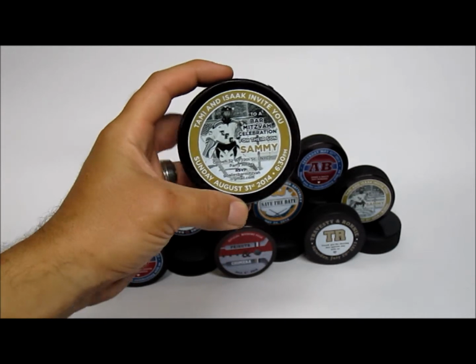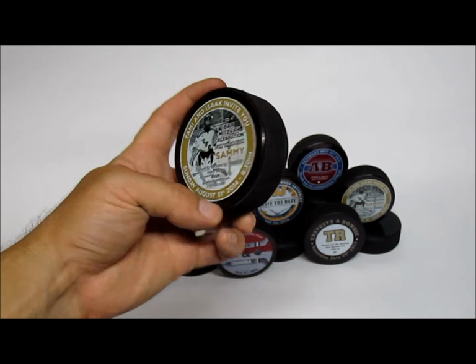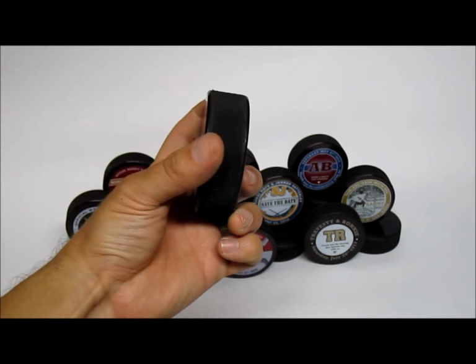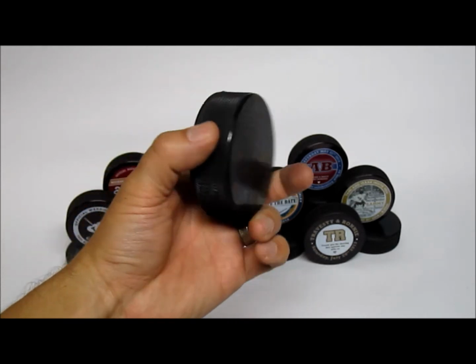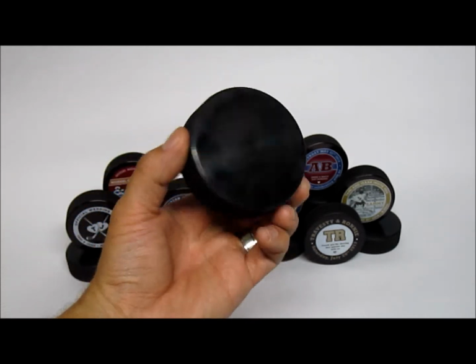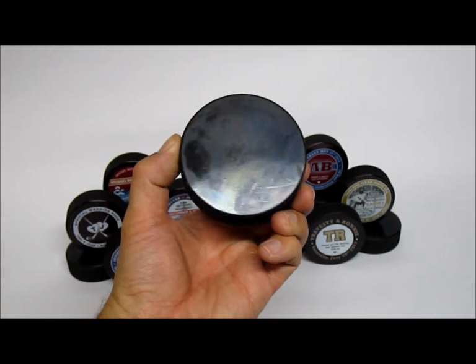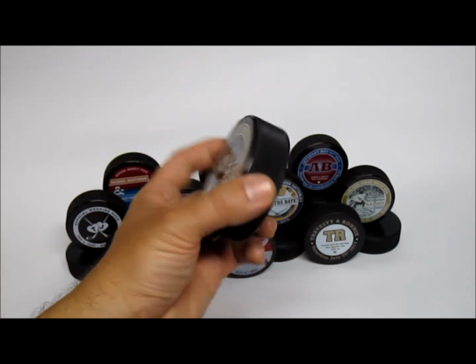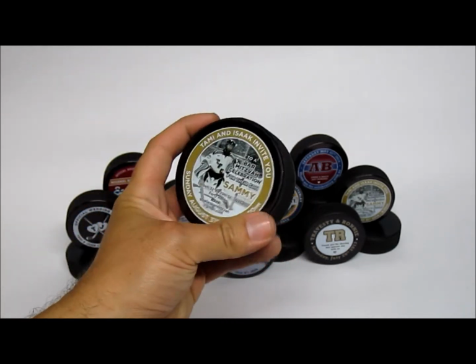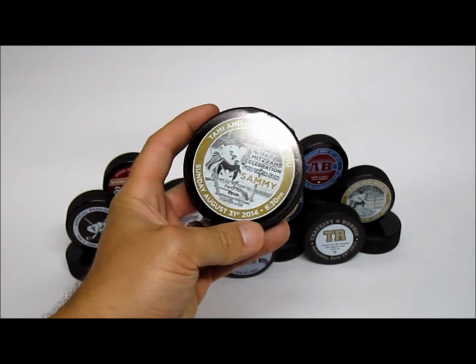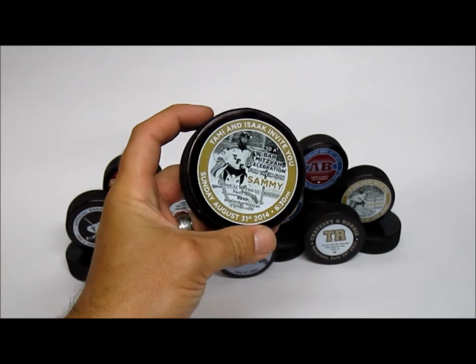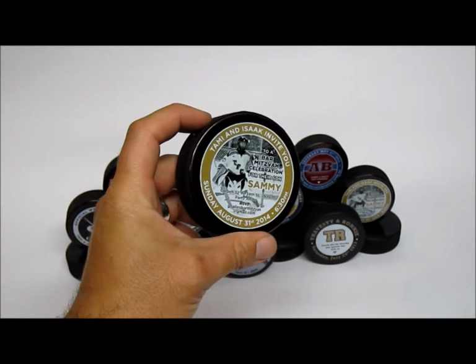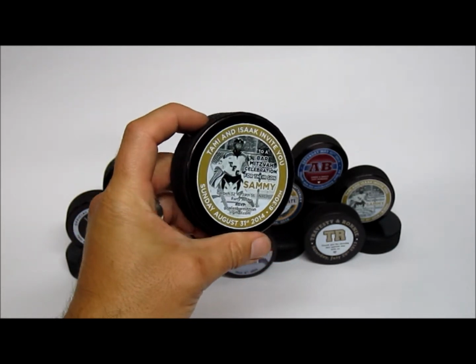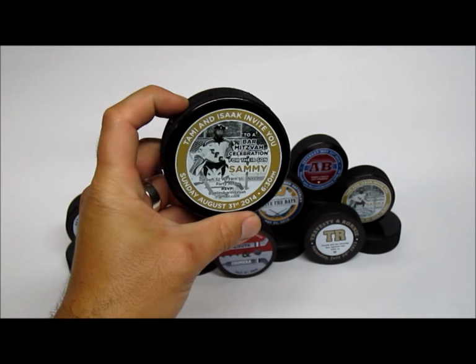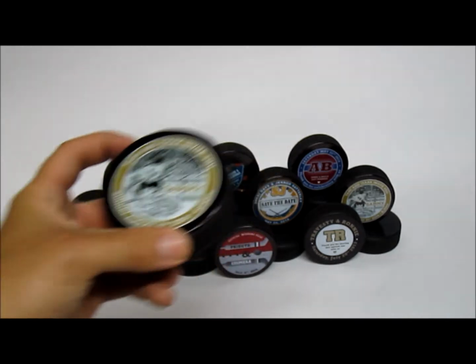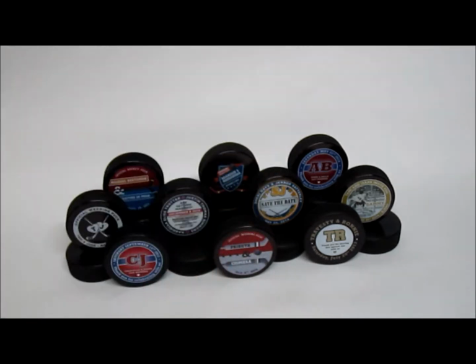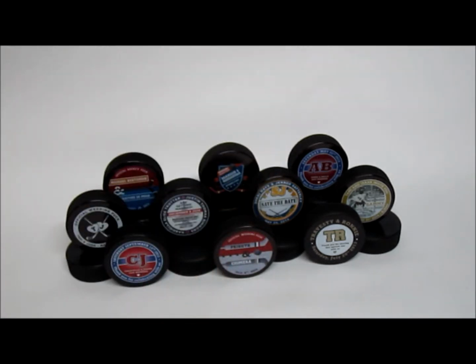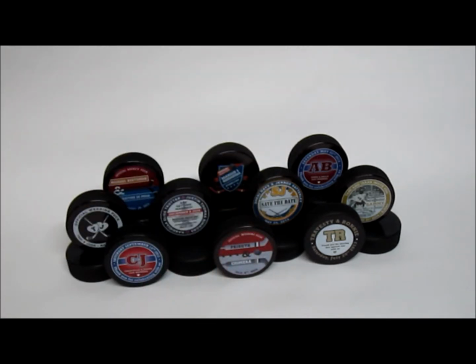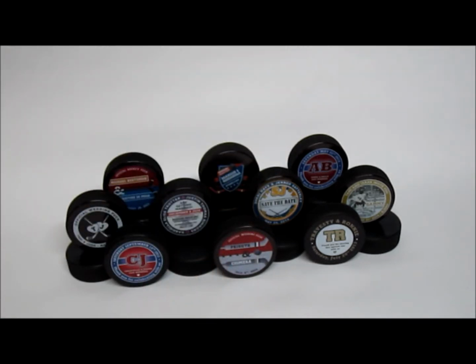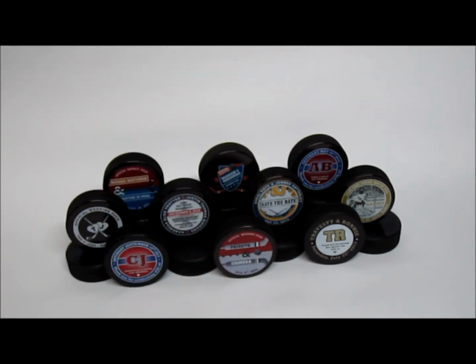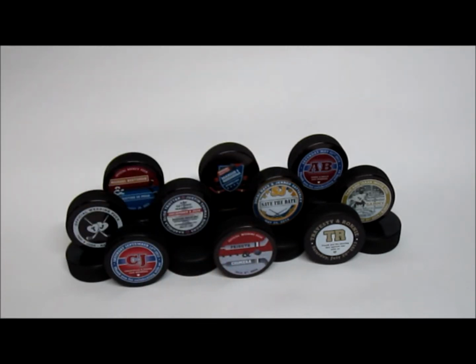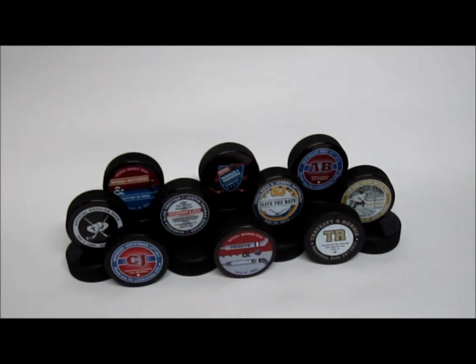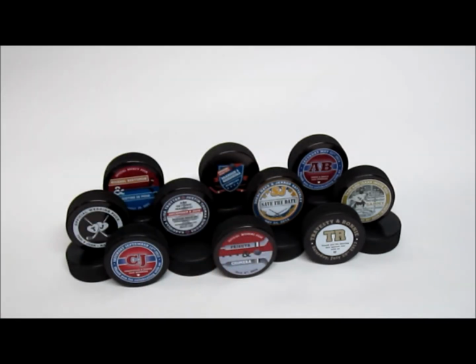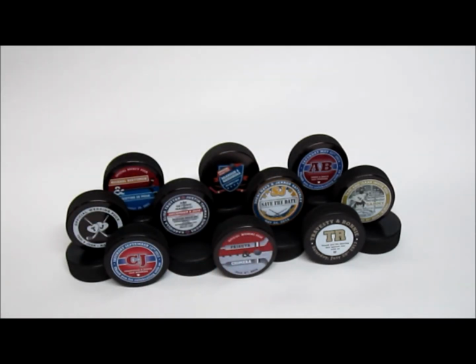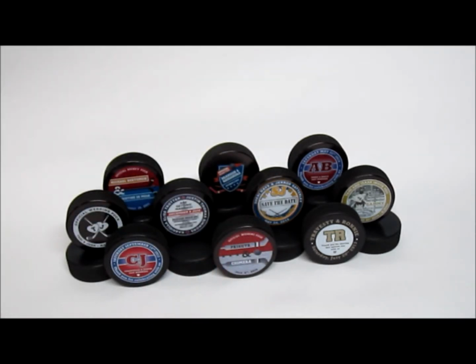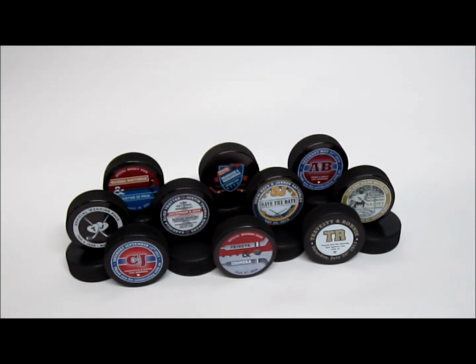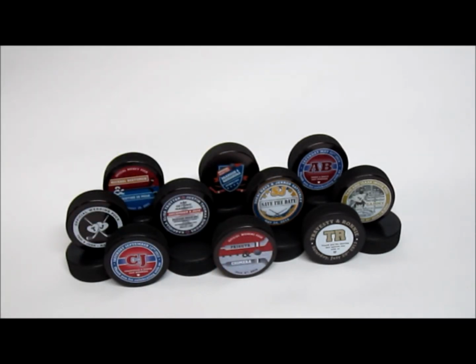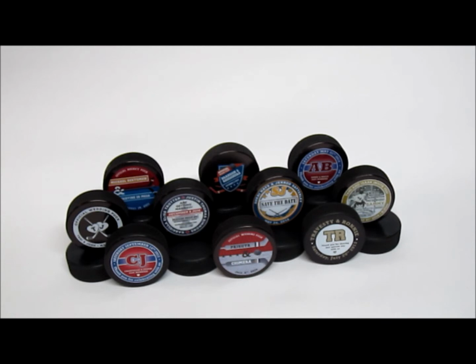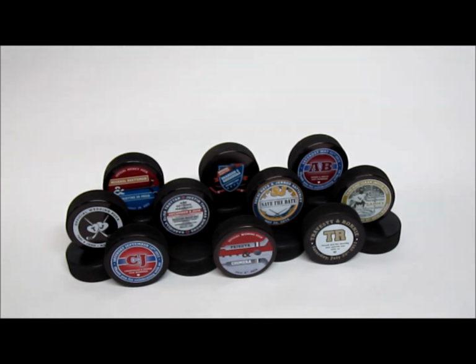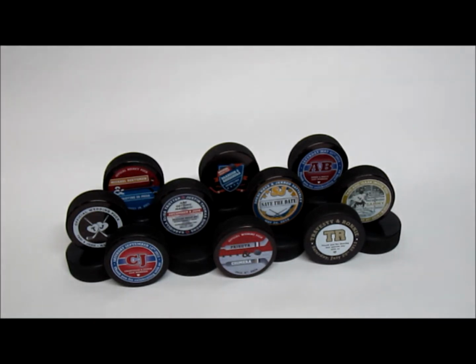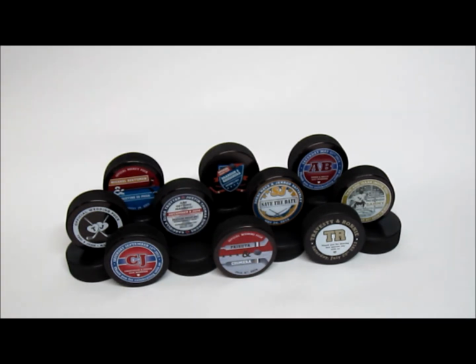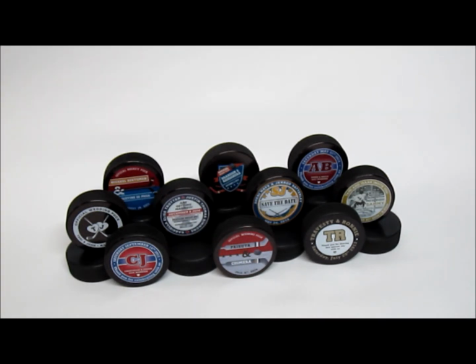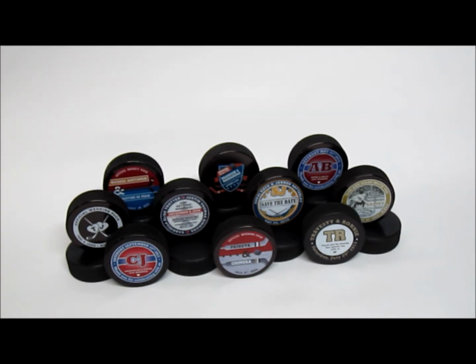So if a custom hockey puck is something that interests you as a guest favor for your wedding or as an invitation, please let us know. We can be reached at www.SportsThemedWeddings.com.